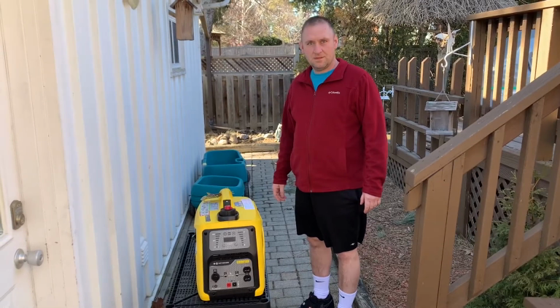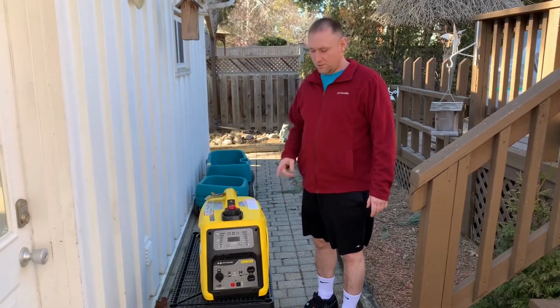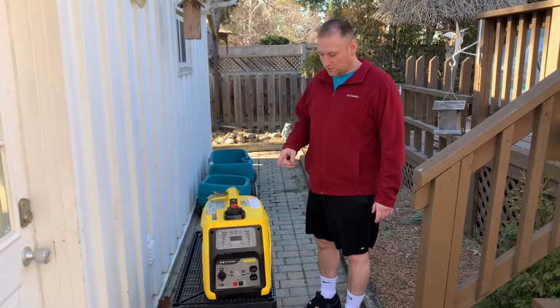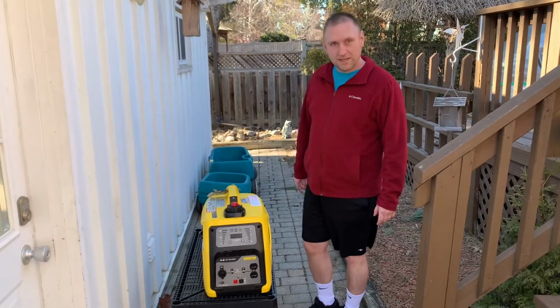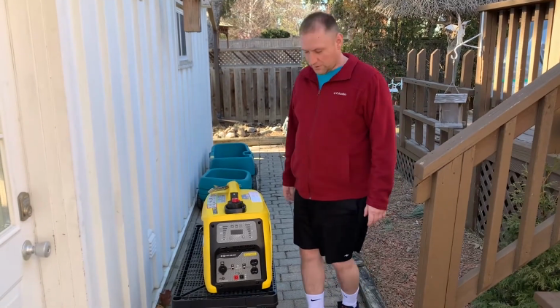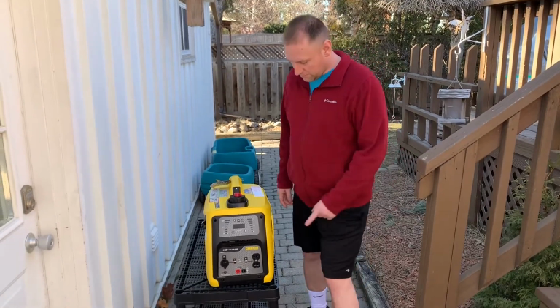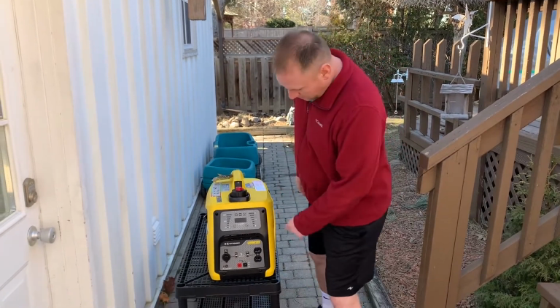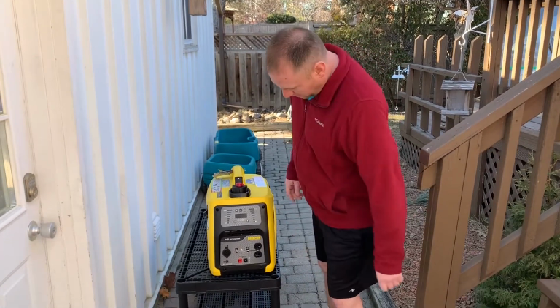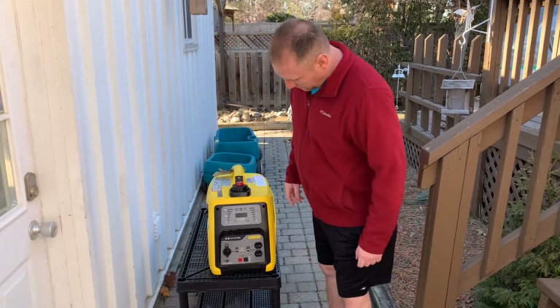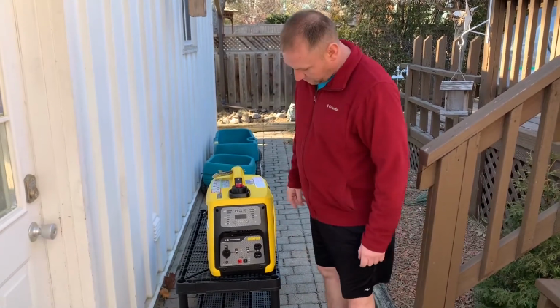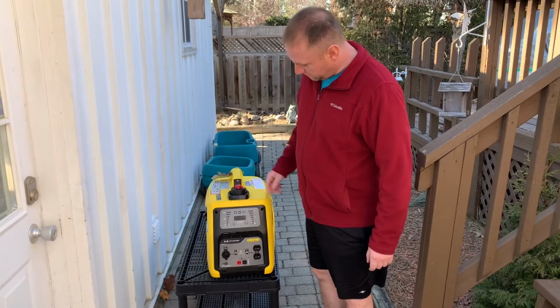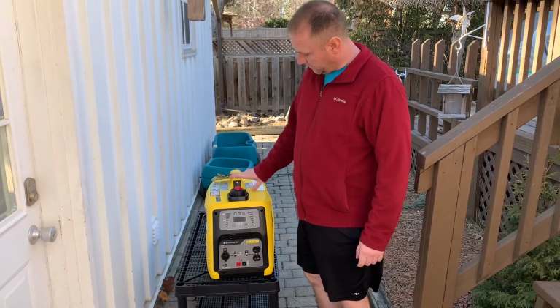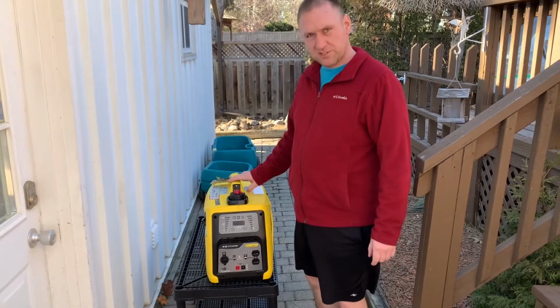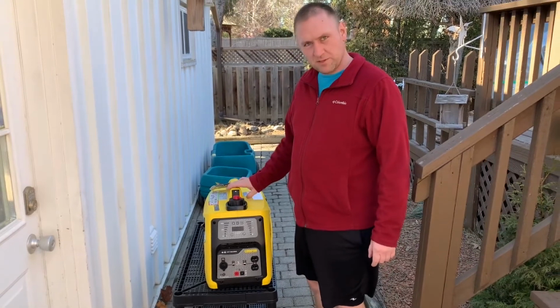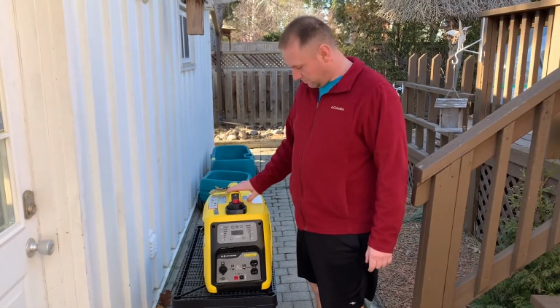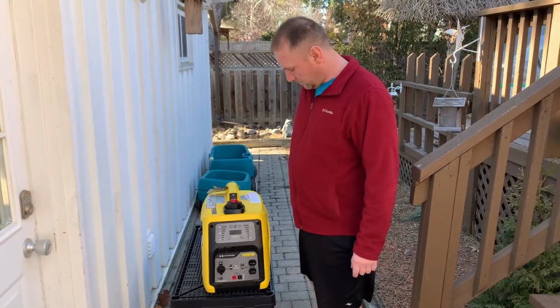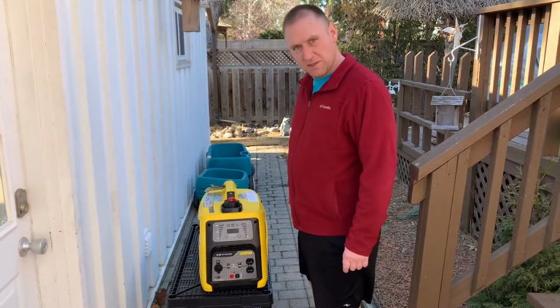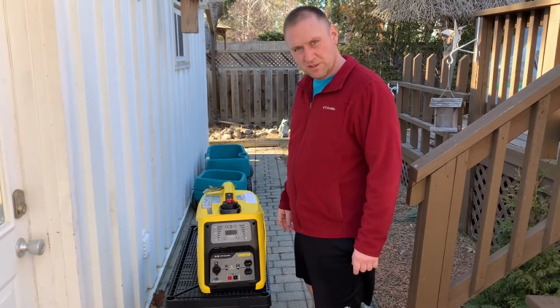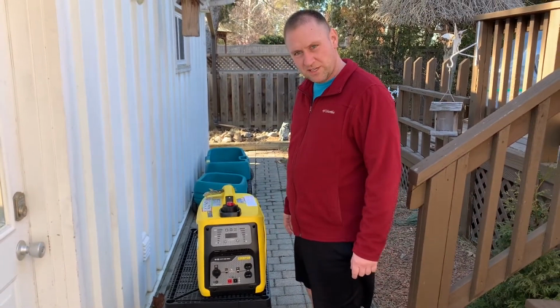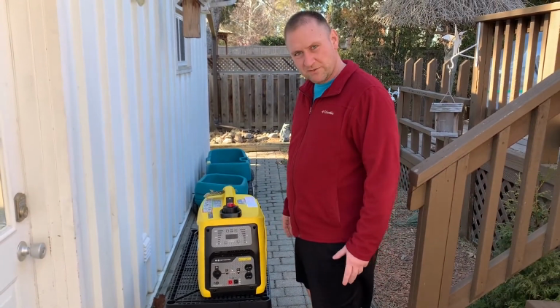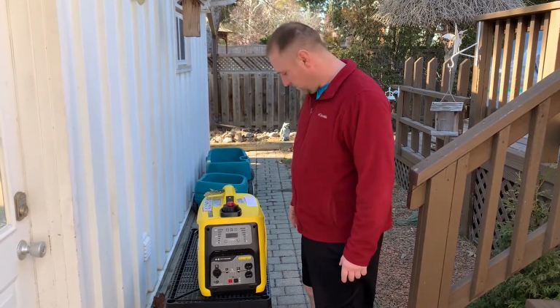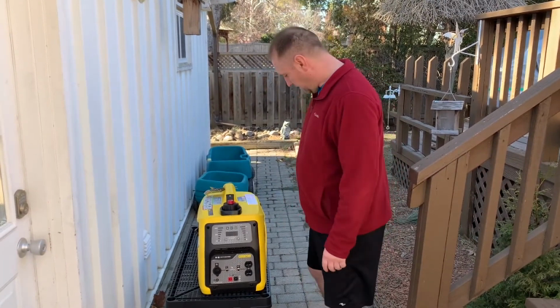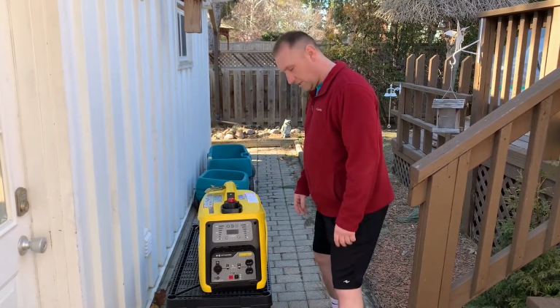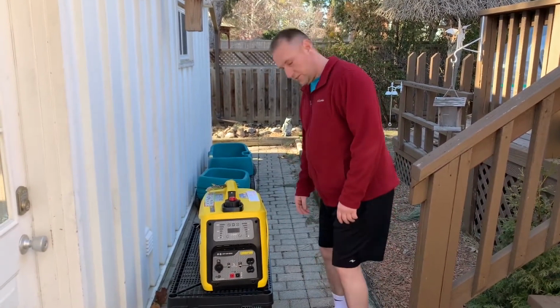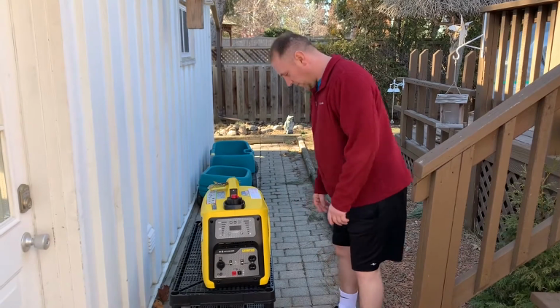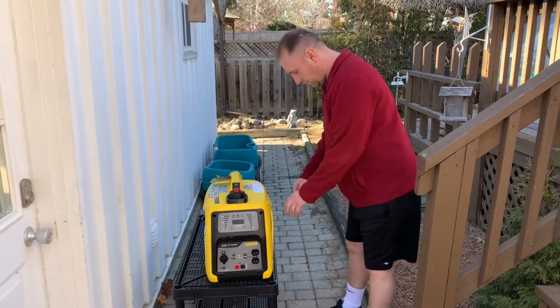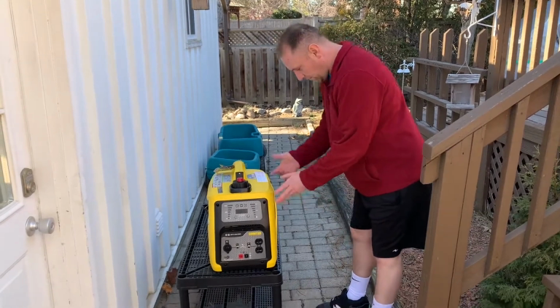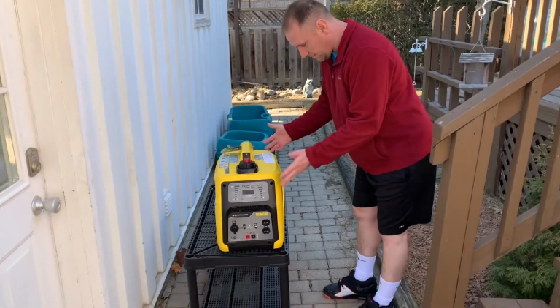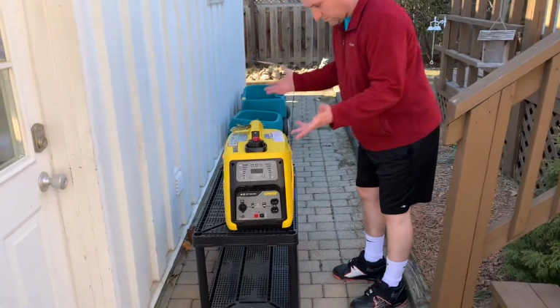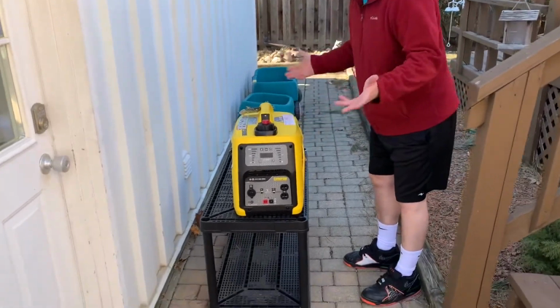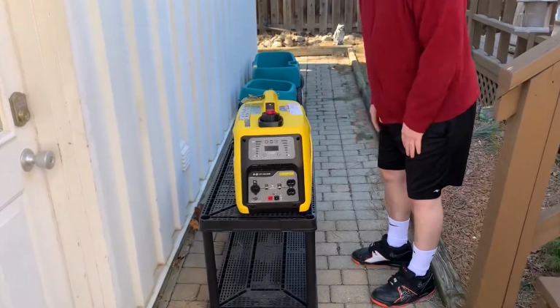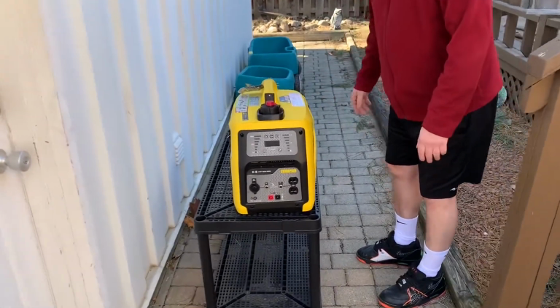Hello, I'm making a quick, easy review just for a first-time user of the Champion 2000i inverter generator. I just got it, so this is right out of the box — I haven't started anything yet.